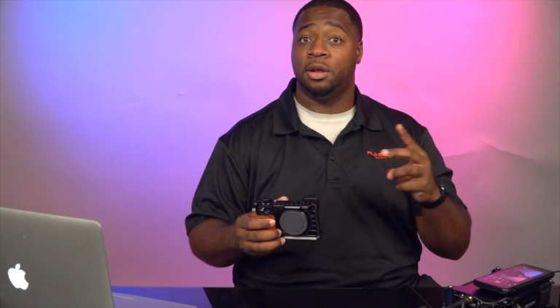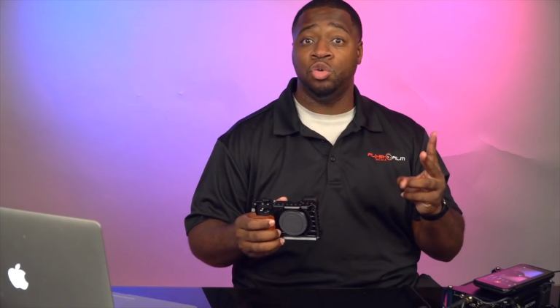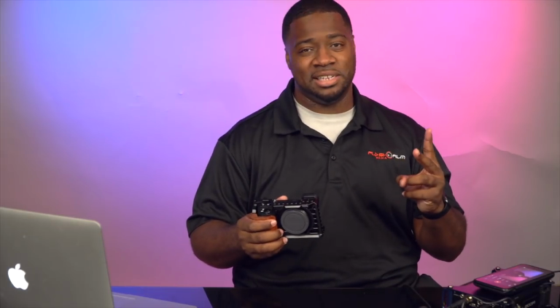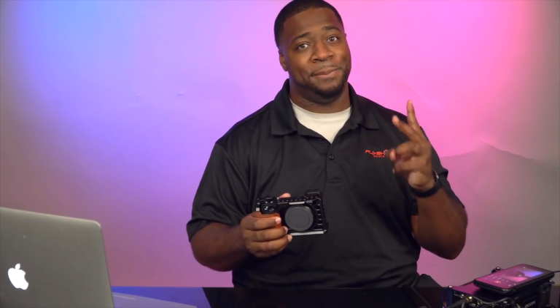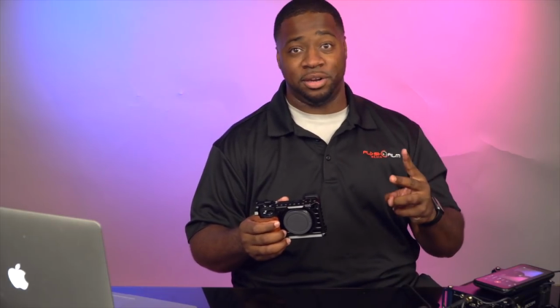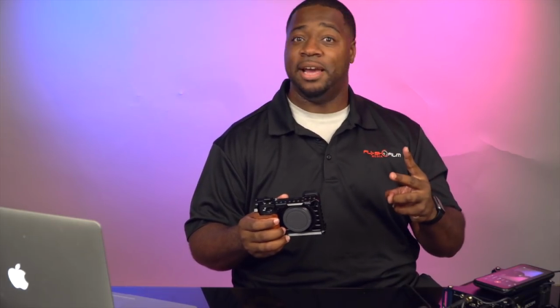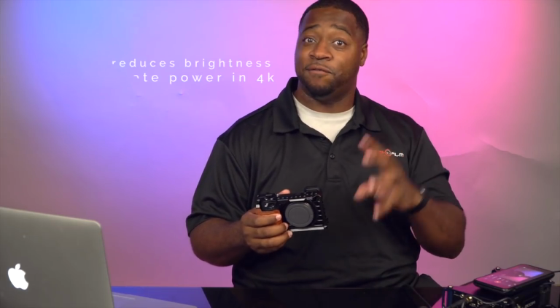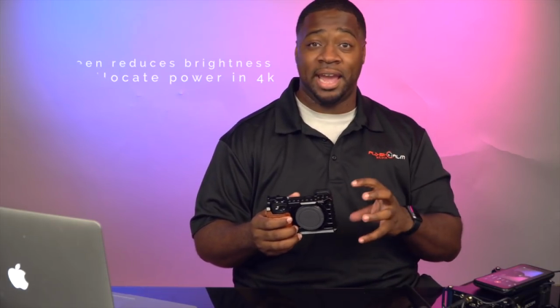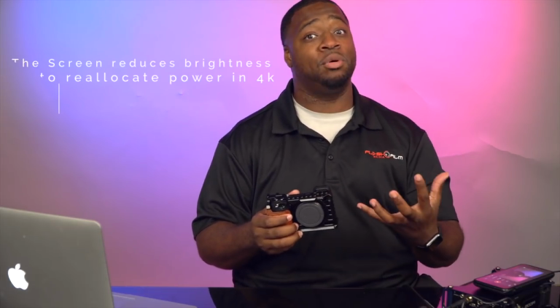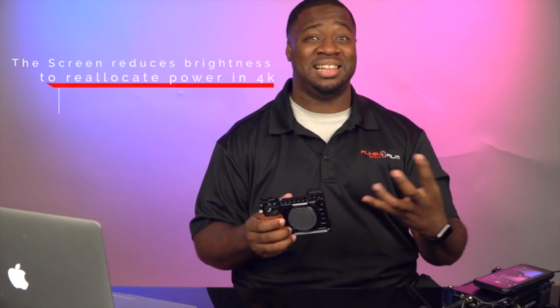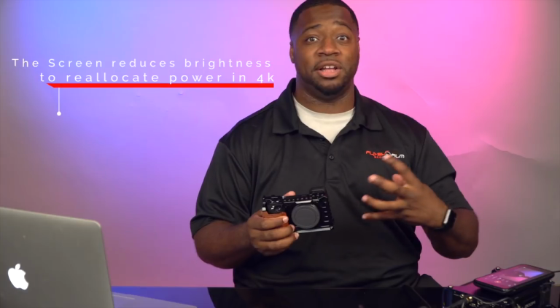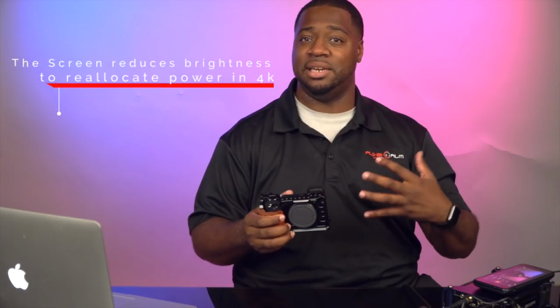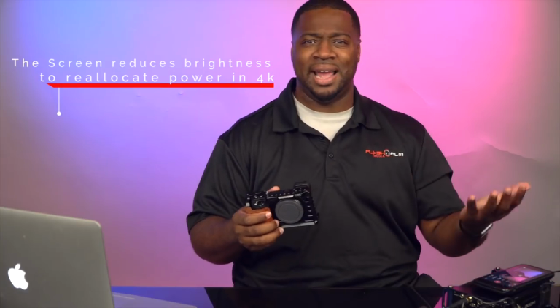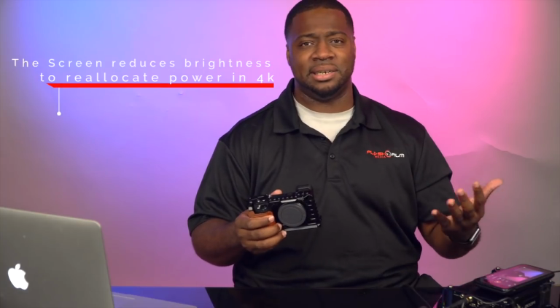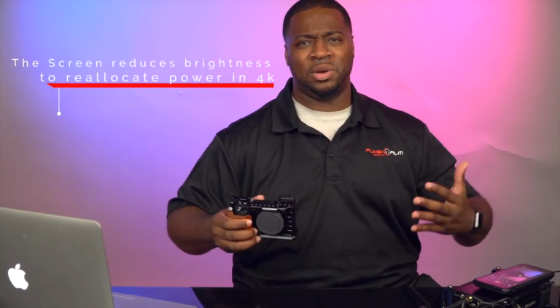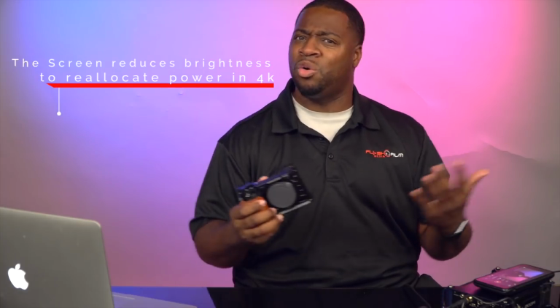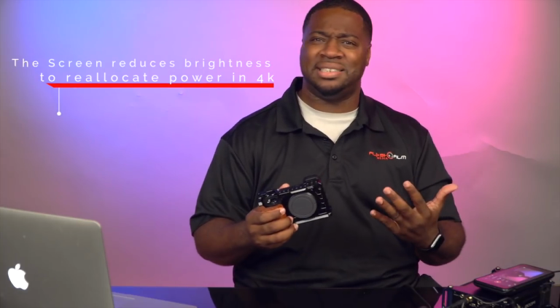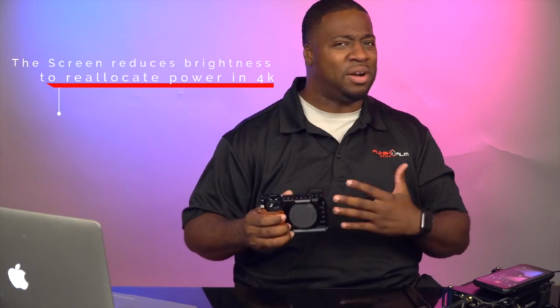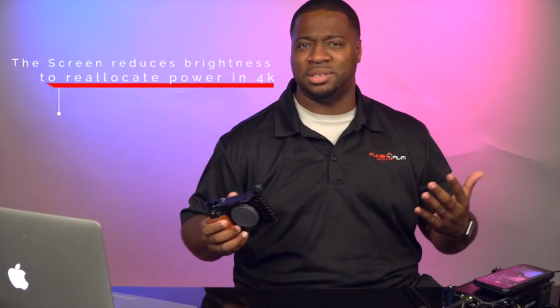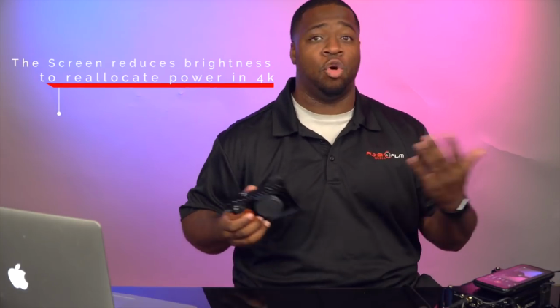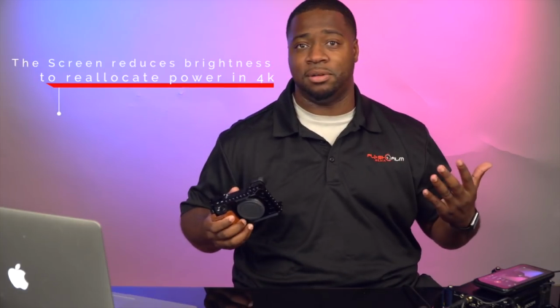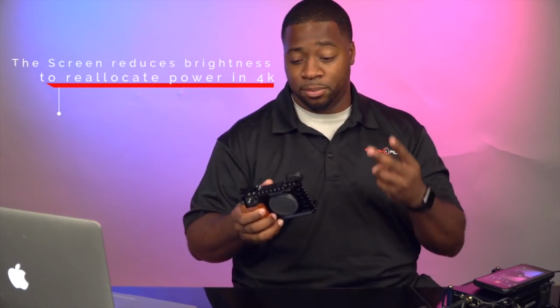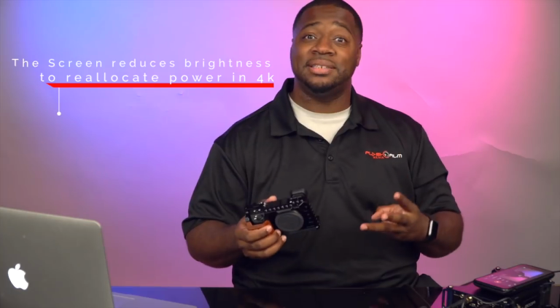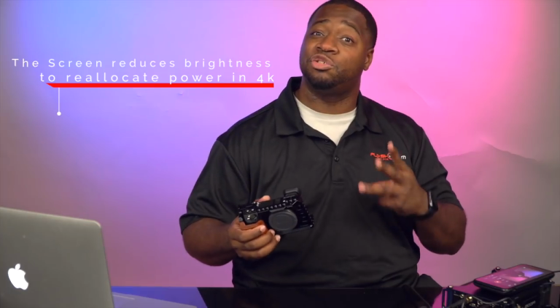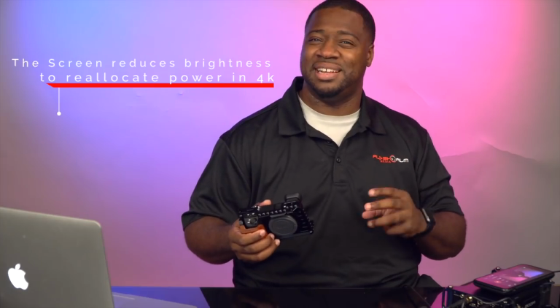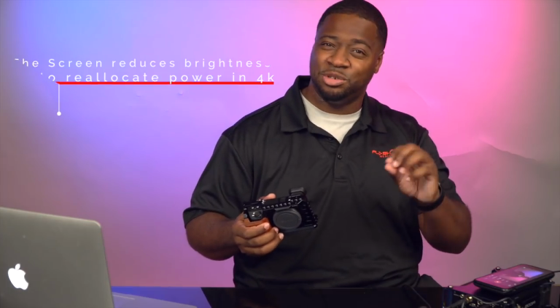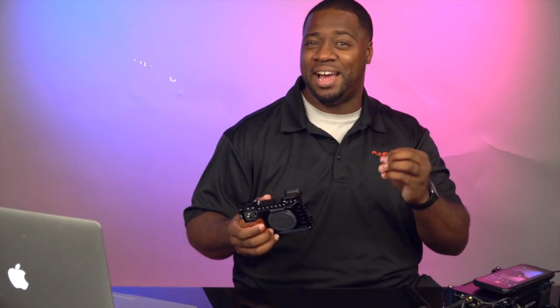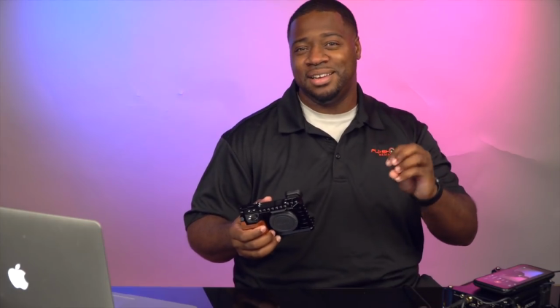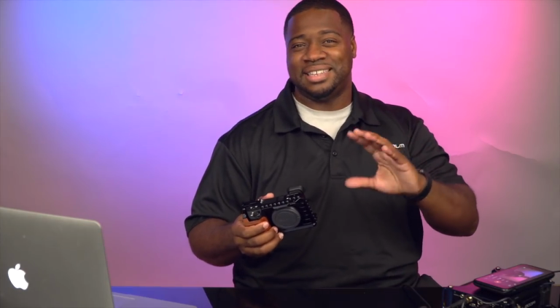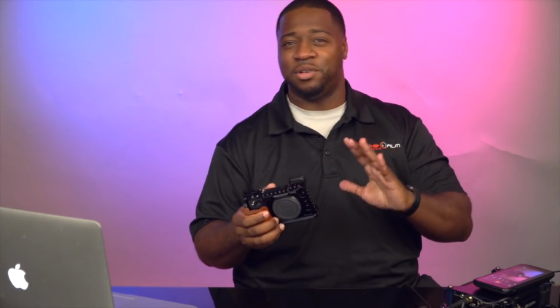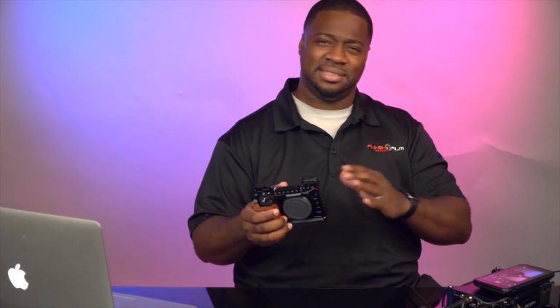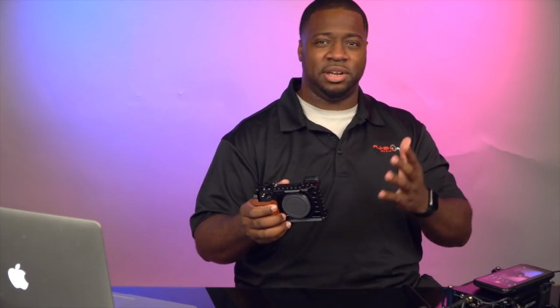Number two is the battery. At 4K, it pulls a lot more energy than it does at HD. That's why you can record at HD for hours and there's no problem. Number three is the screen — that's the two and a half, the halfway thing: the screen.